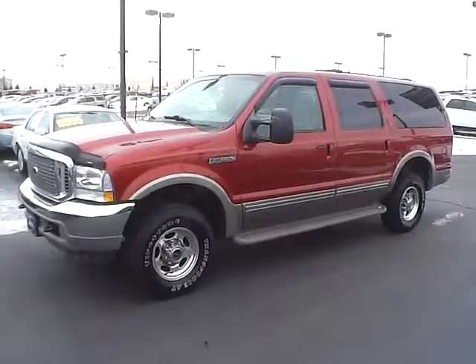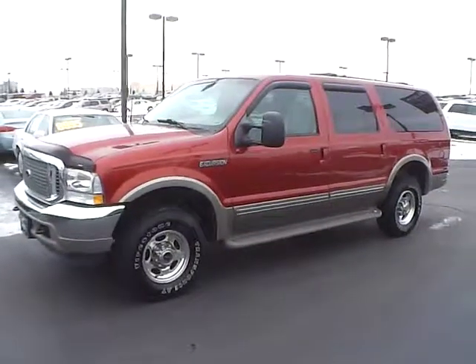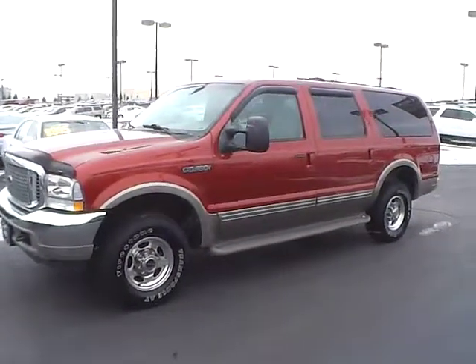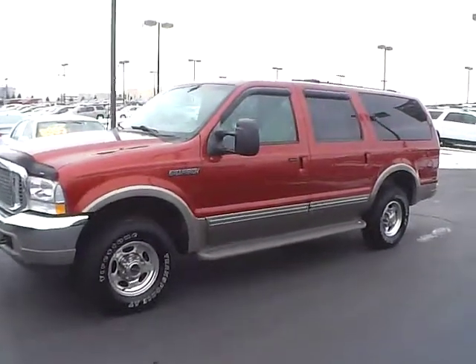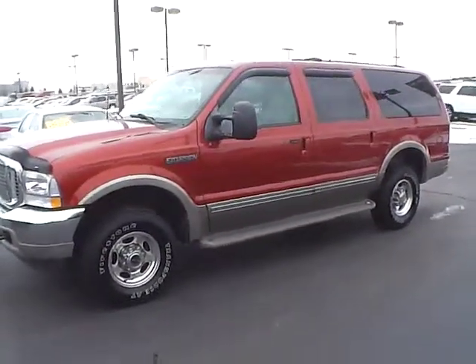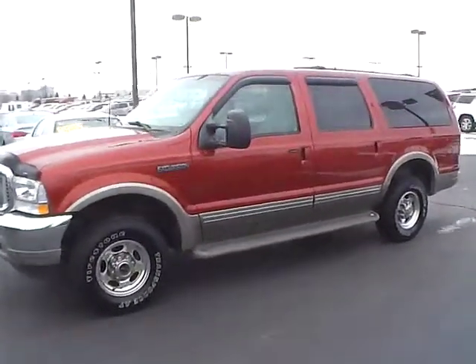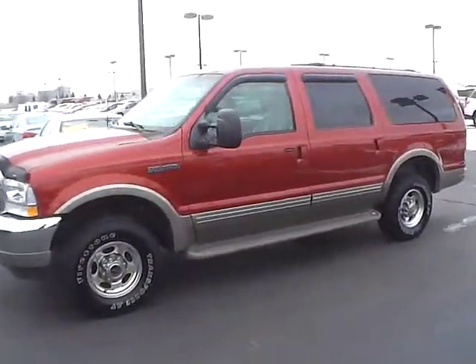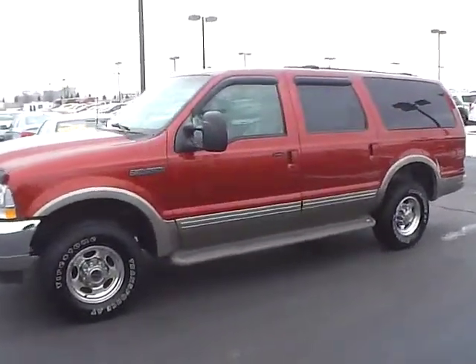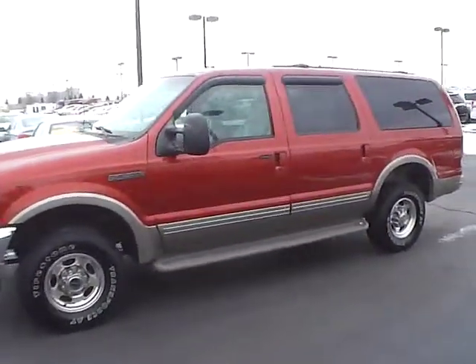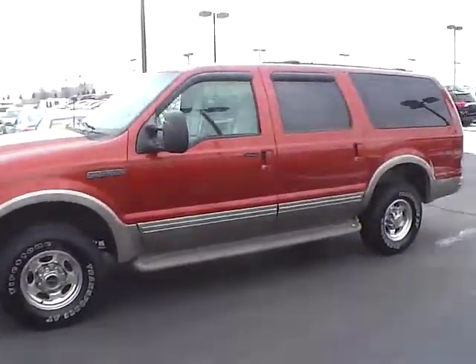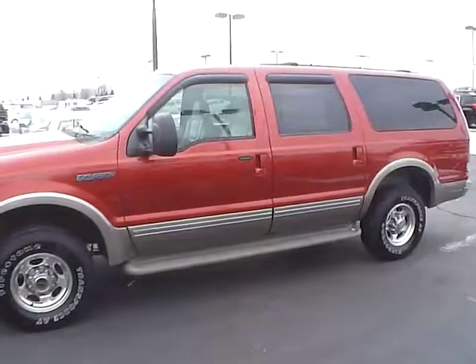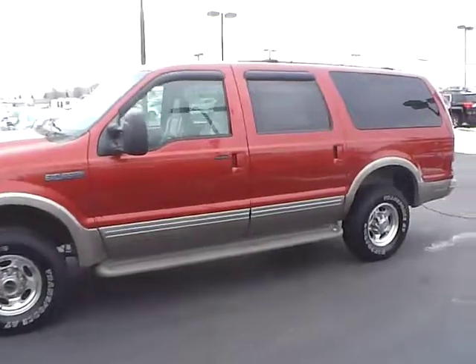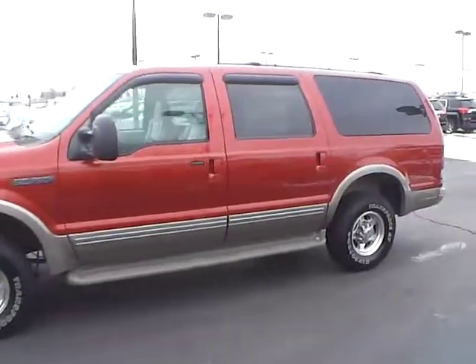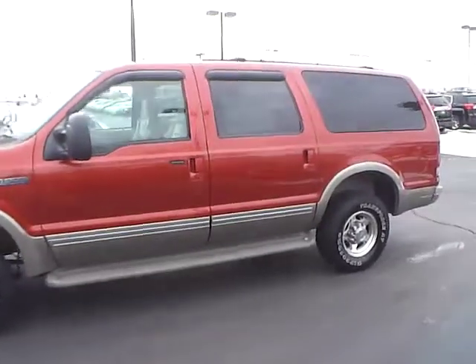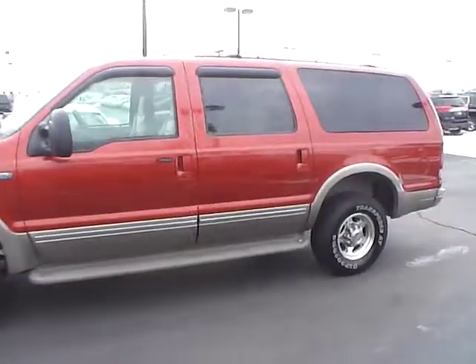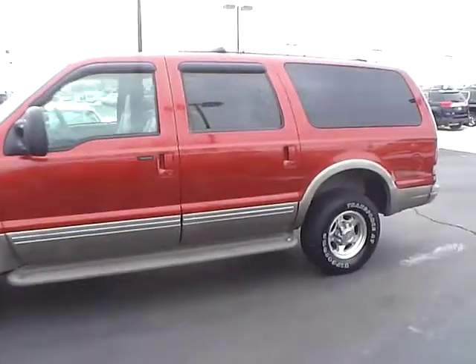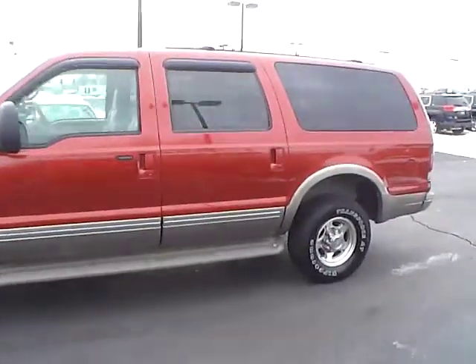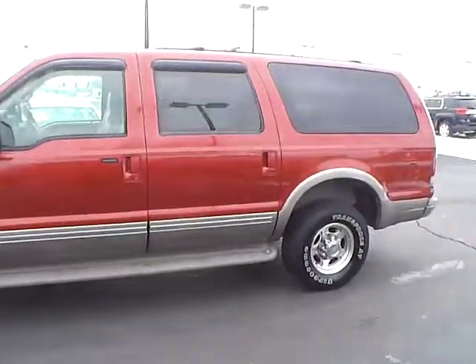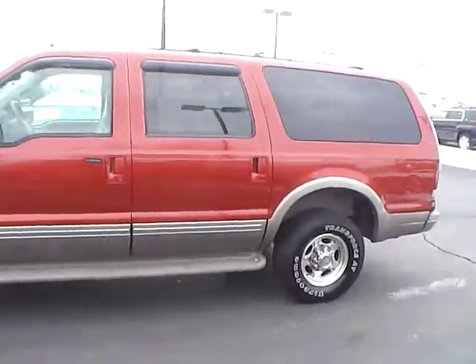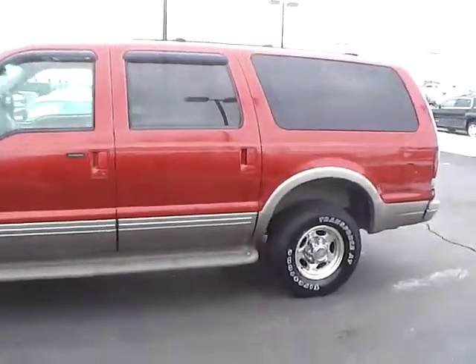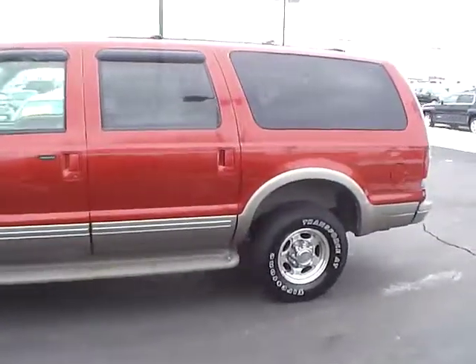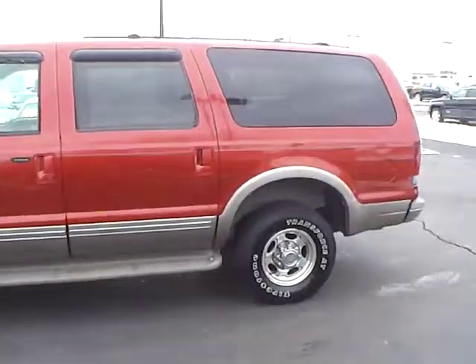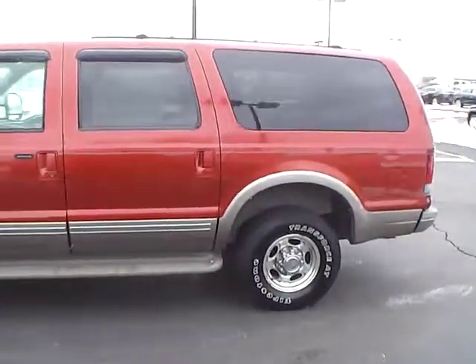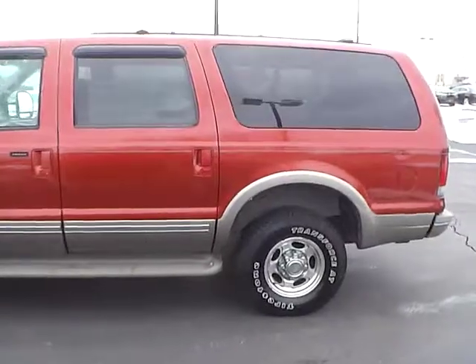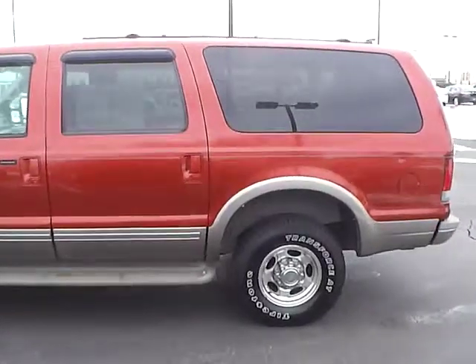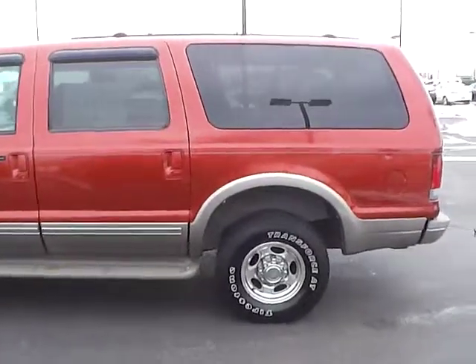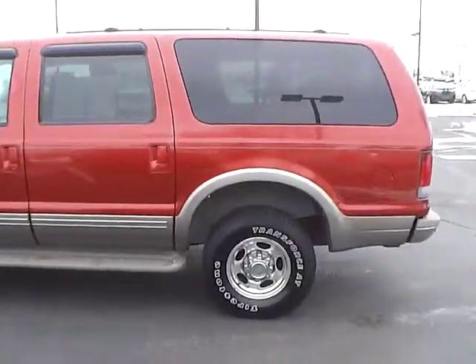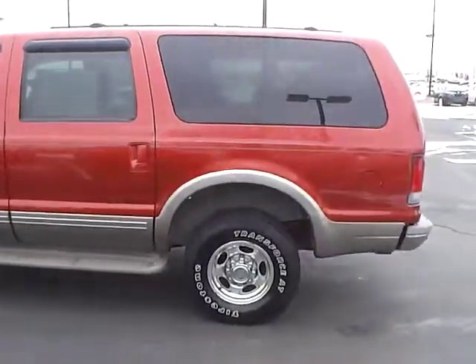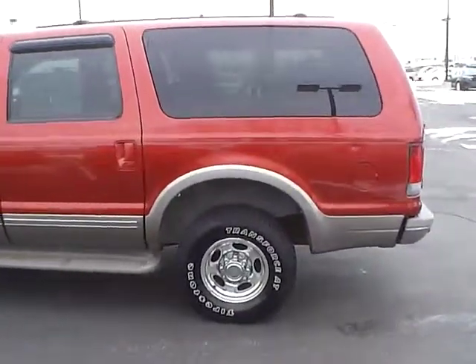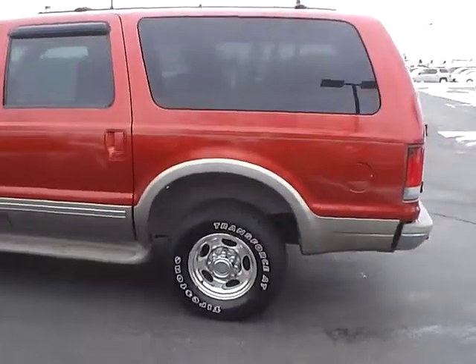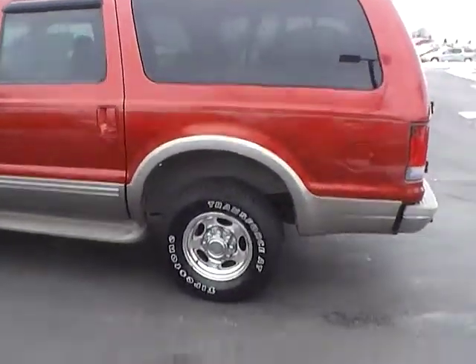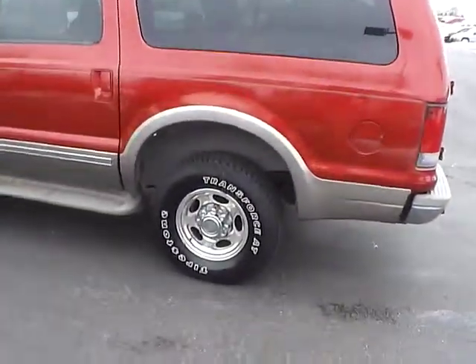Today's video is on a 2002 Ford Excursion Limited in Toreador Red Metallic with a medium parchment interior. This vehicle has a 6.8 liter V10 engine with automatic transmission. Current mileage is 151,600.